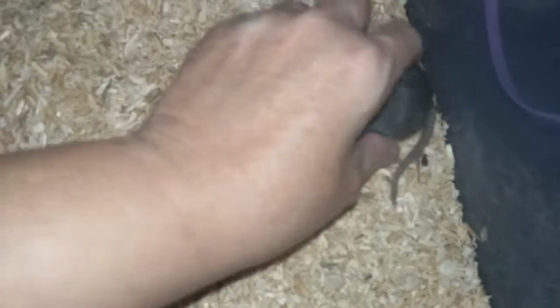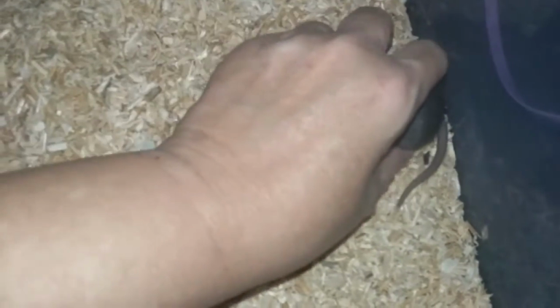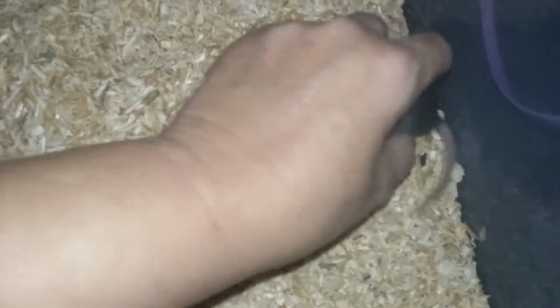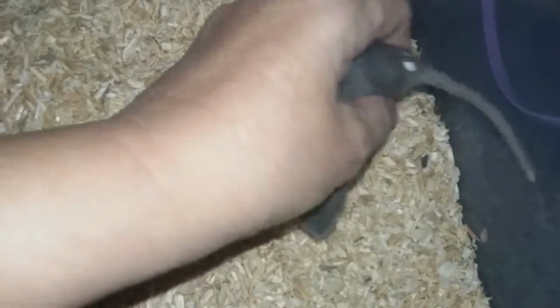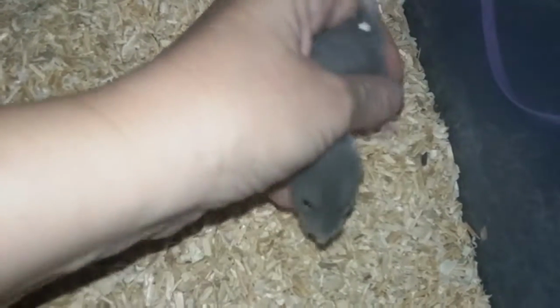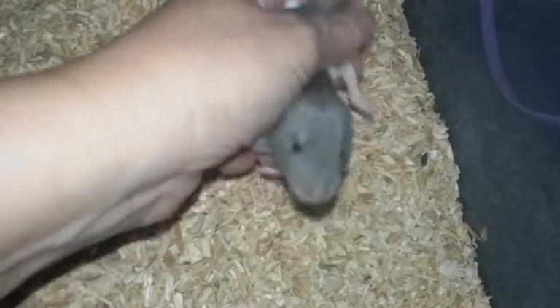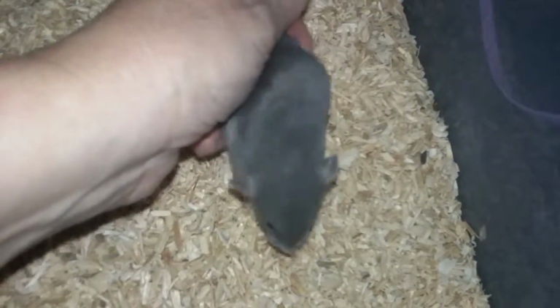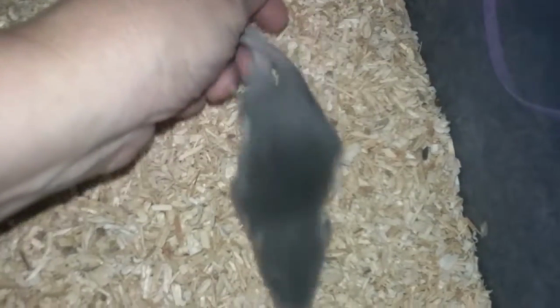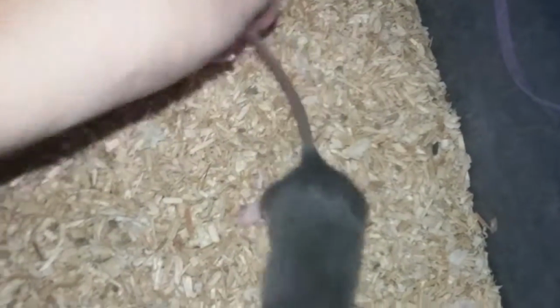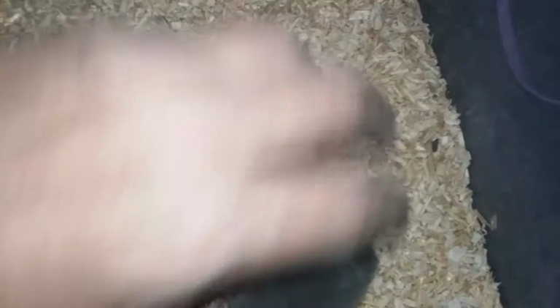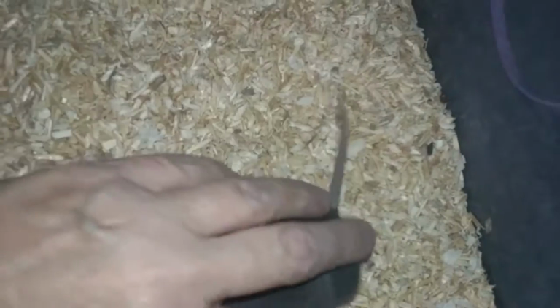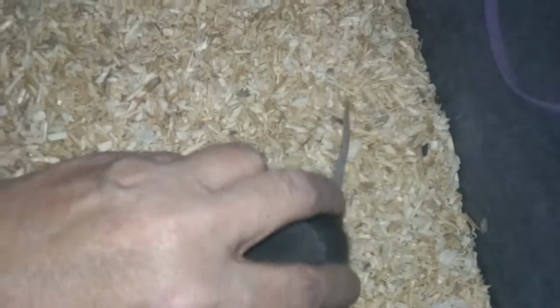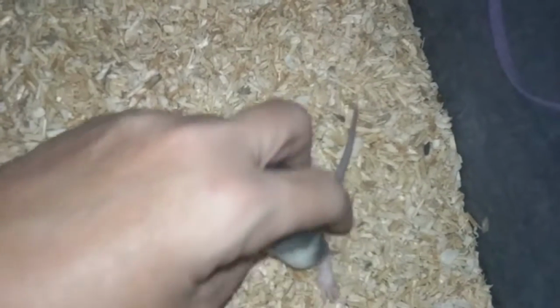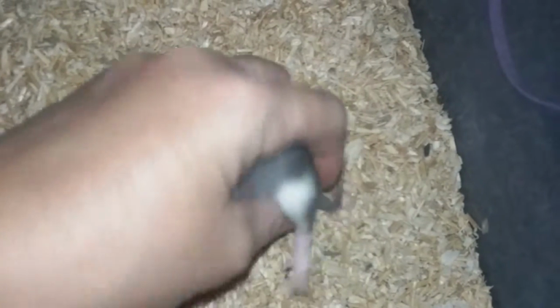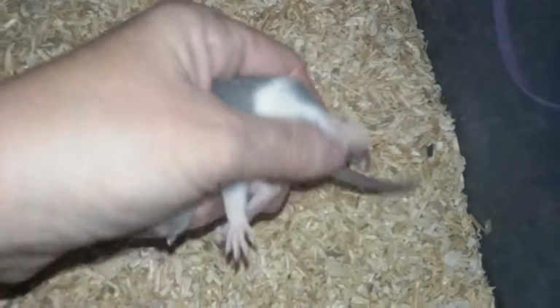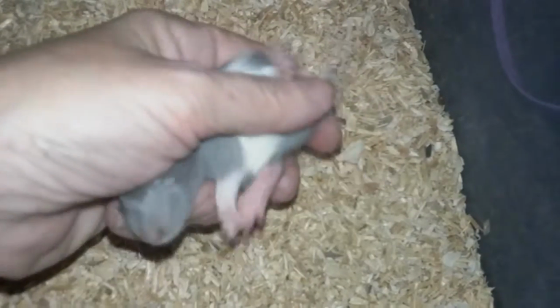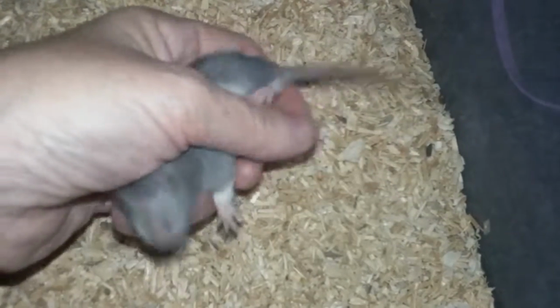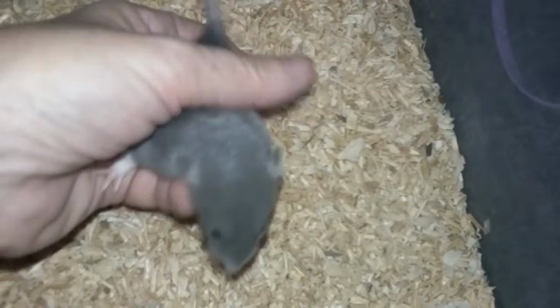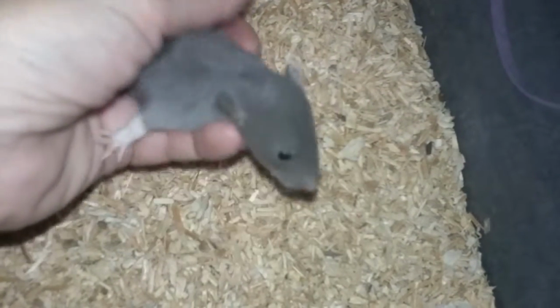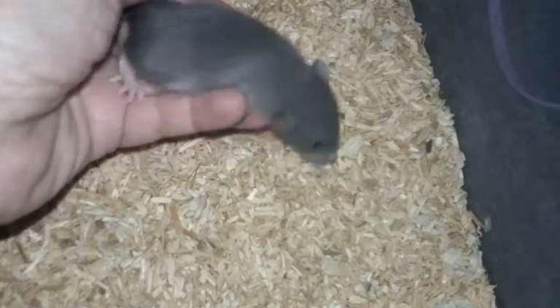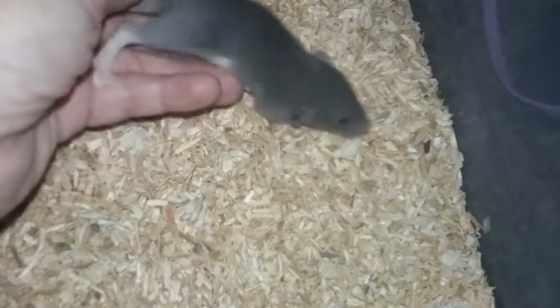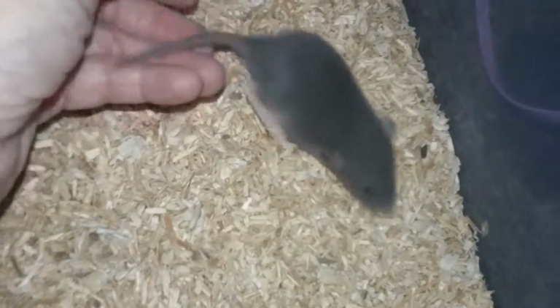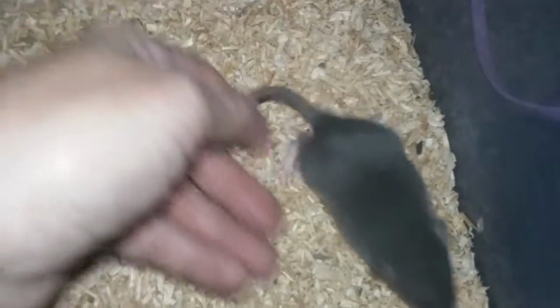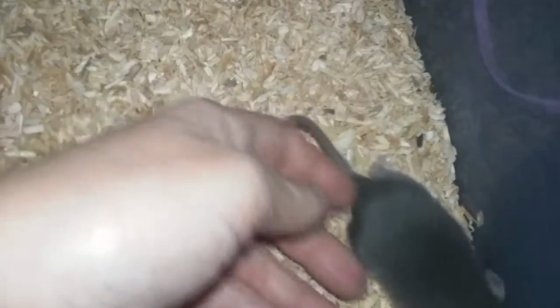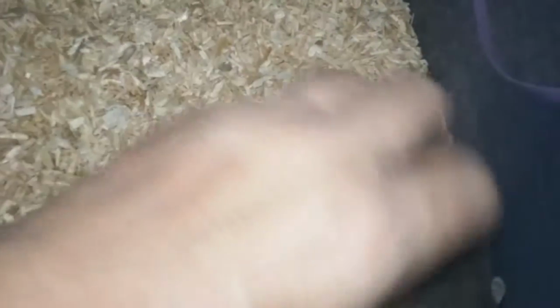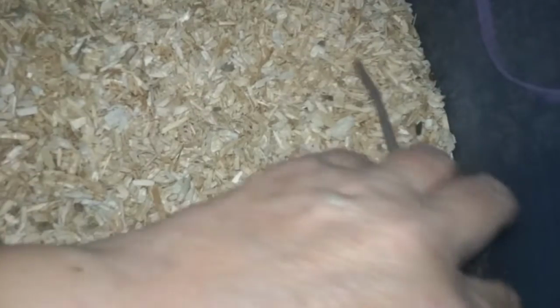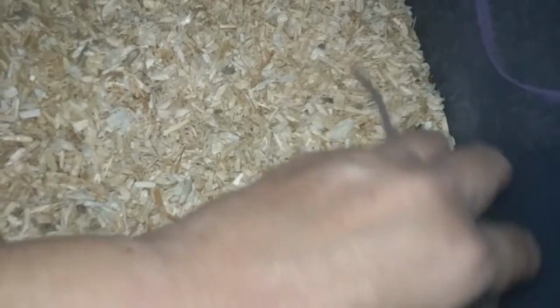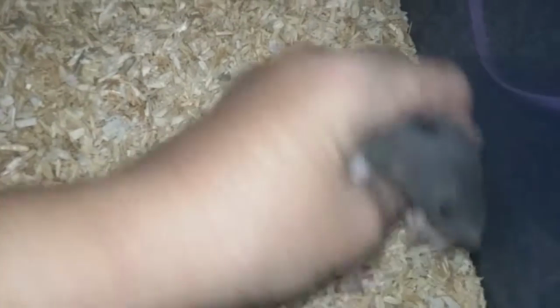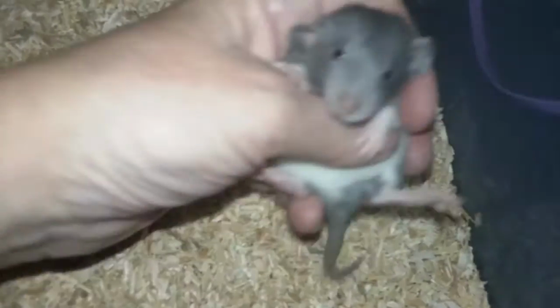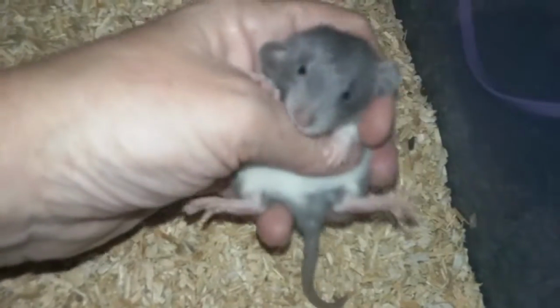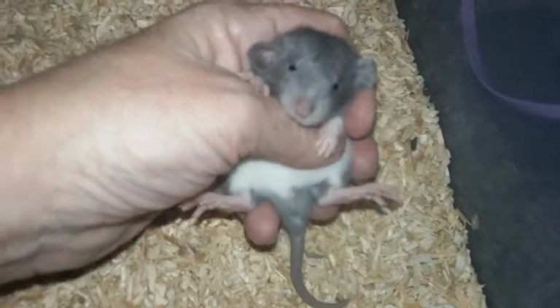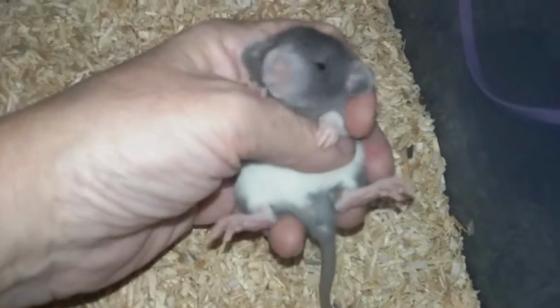I am one of those breeders — I will sell to homes with small children. I educate the best that I can. I do a couple of other things to the babies, but they've not been weaned yet.